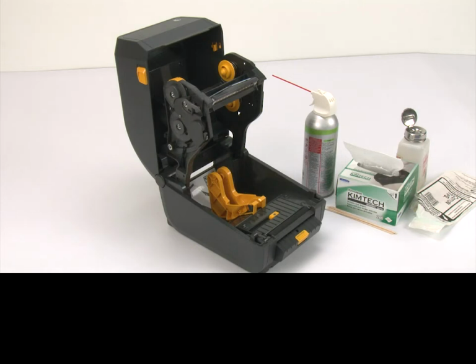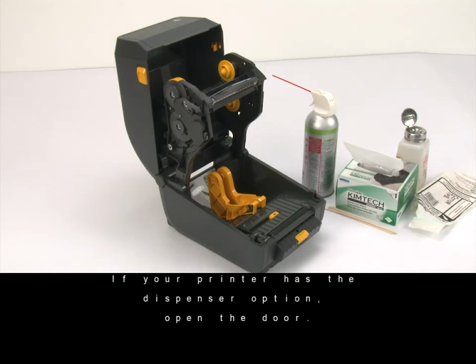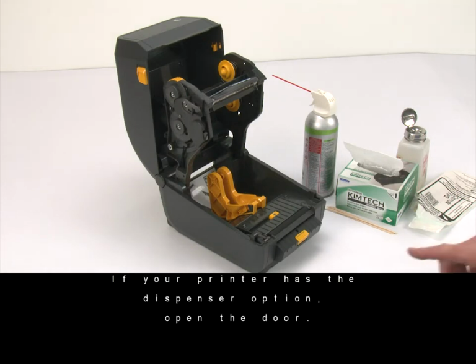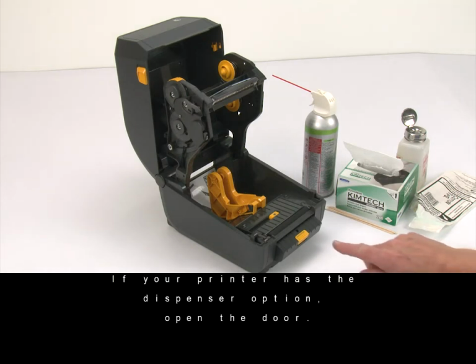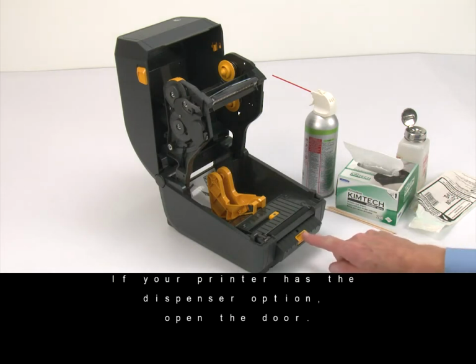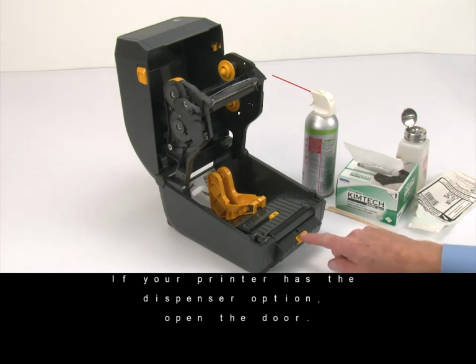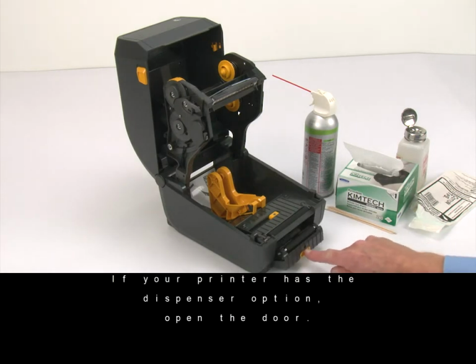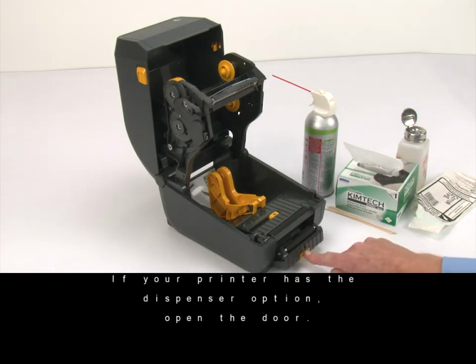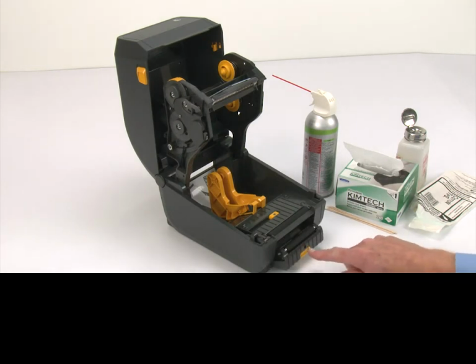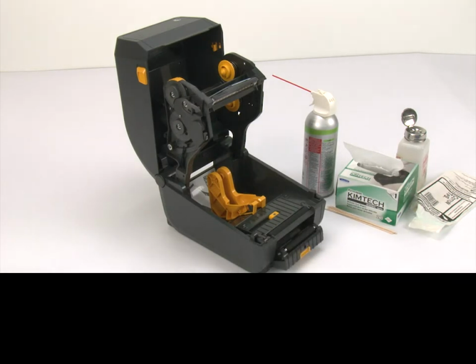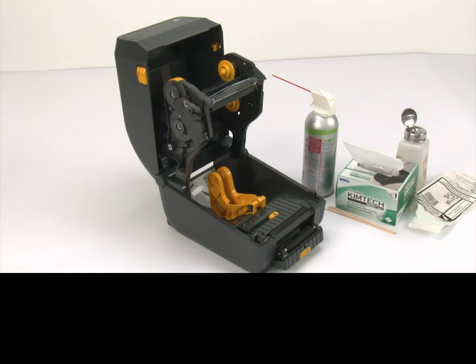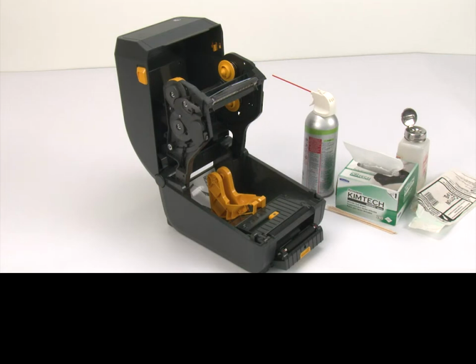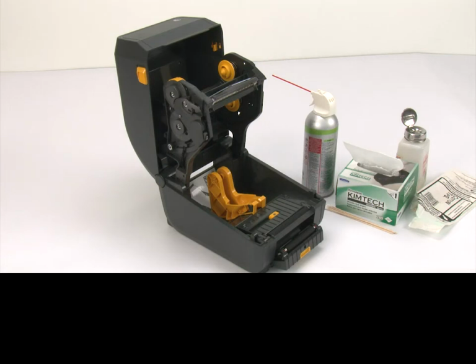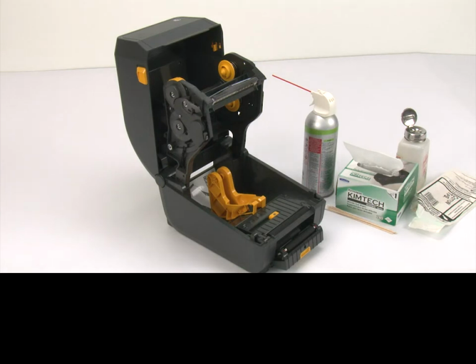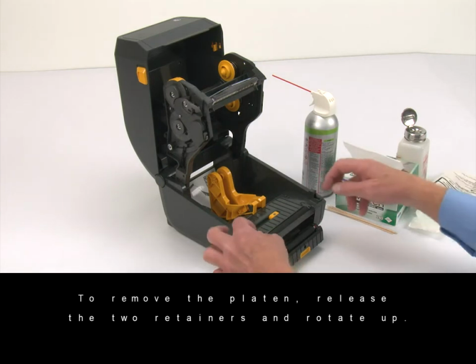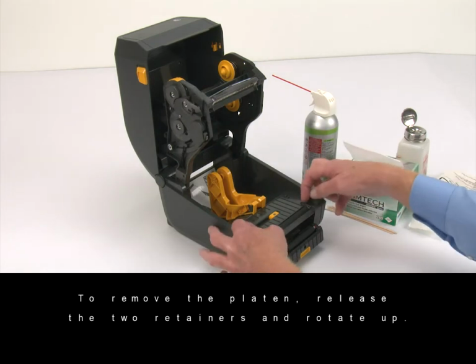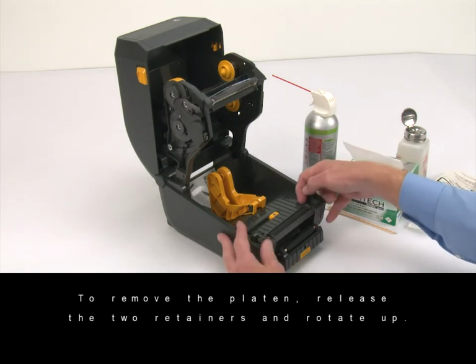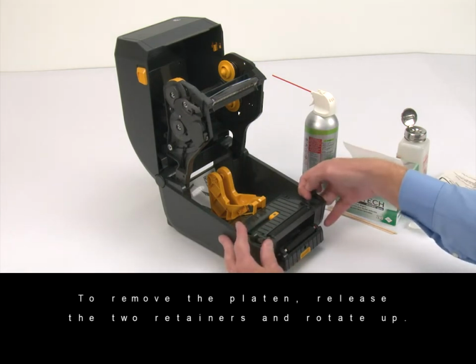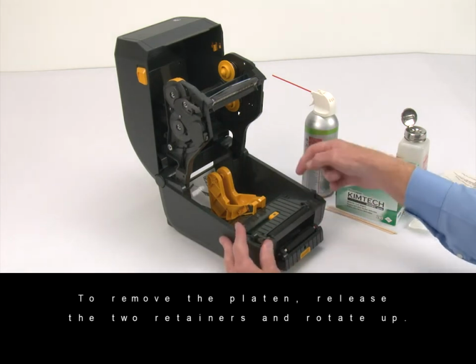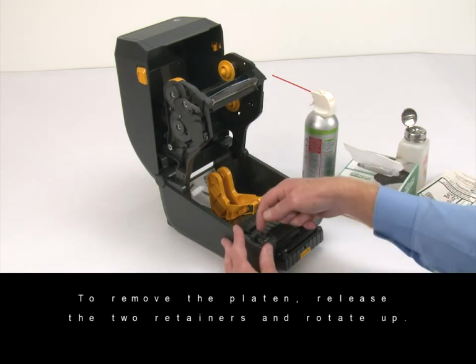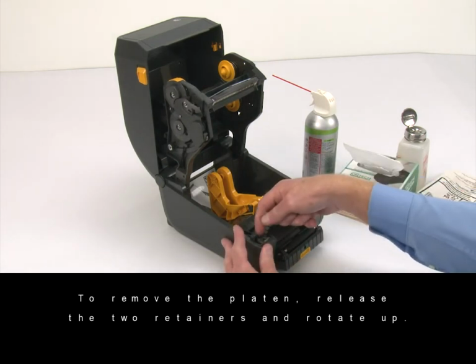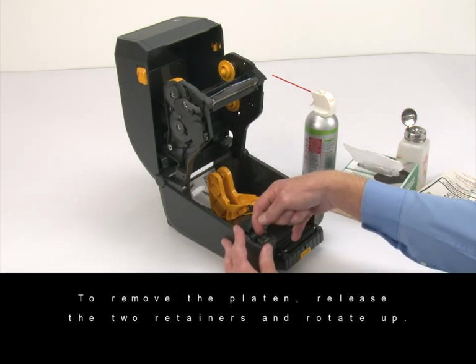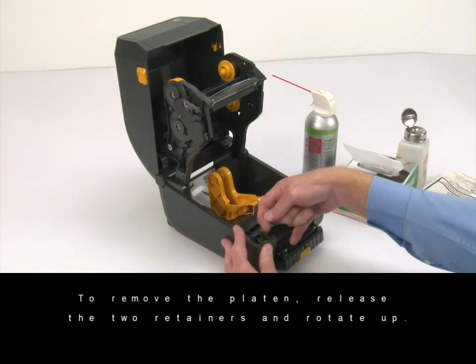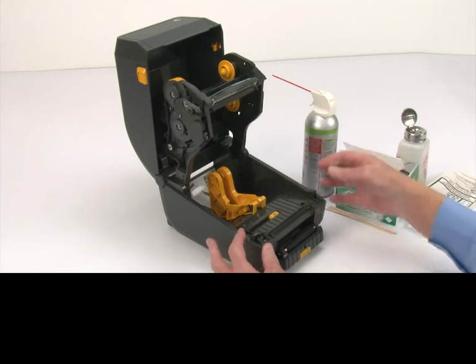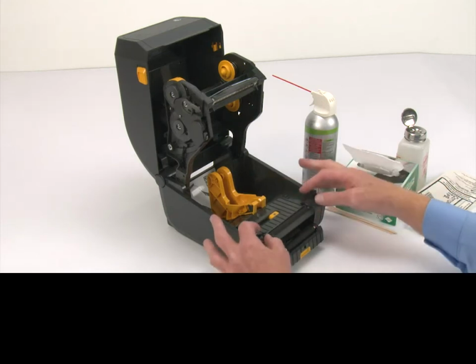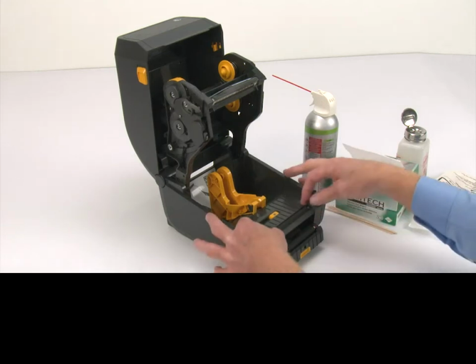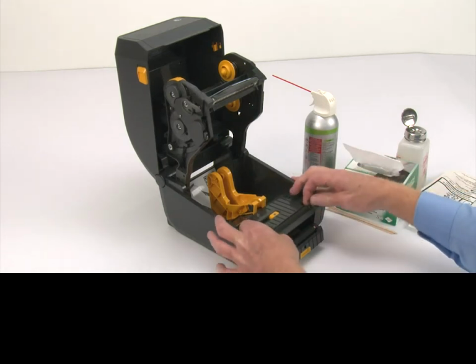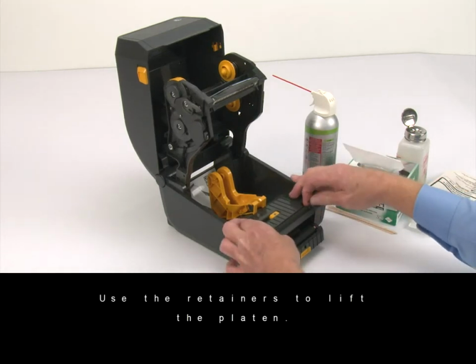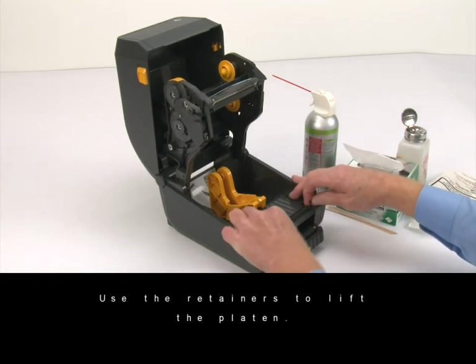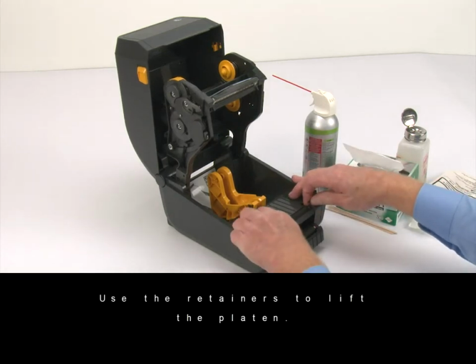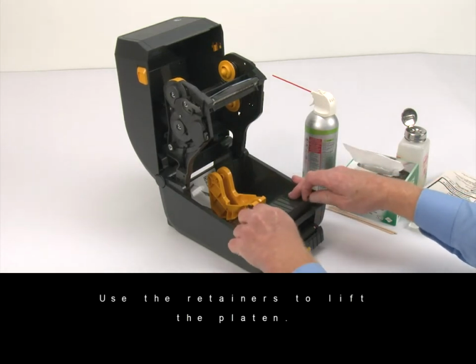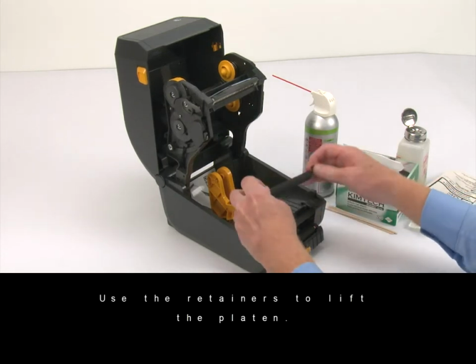If your printer has the dispenser option, open the door. To remove the platen, release the two retainers and rotate up. Use the retainers to lift the platen.